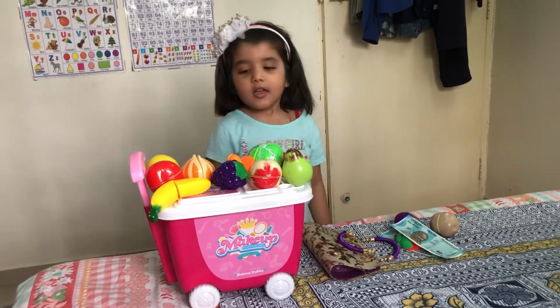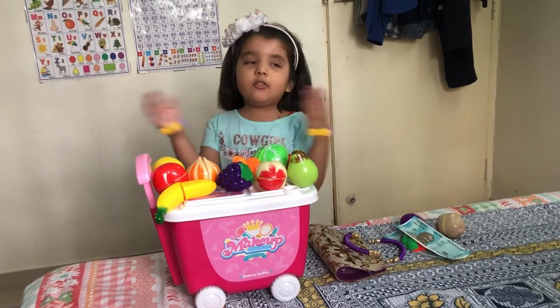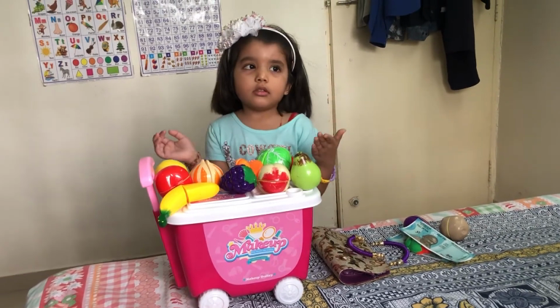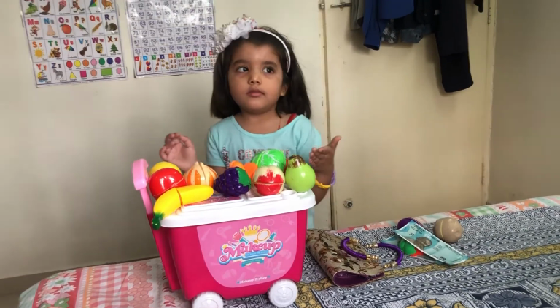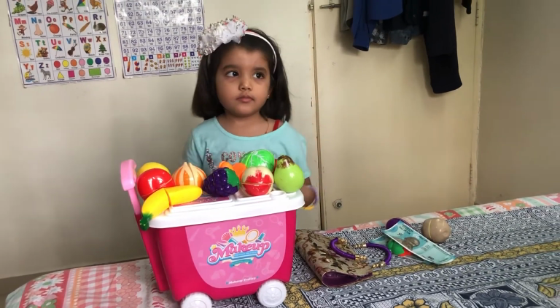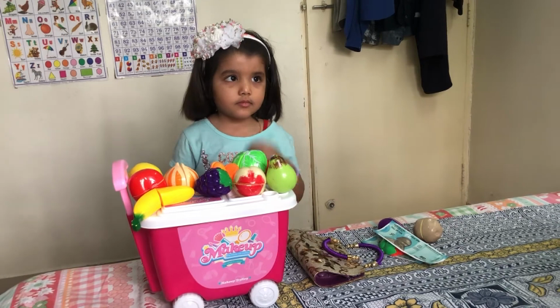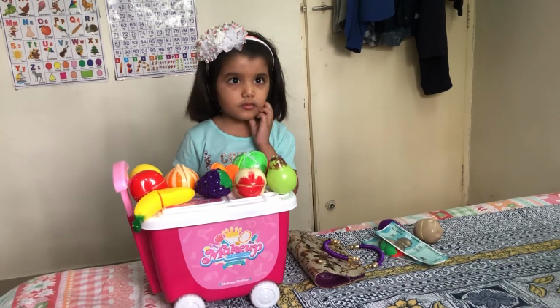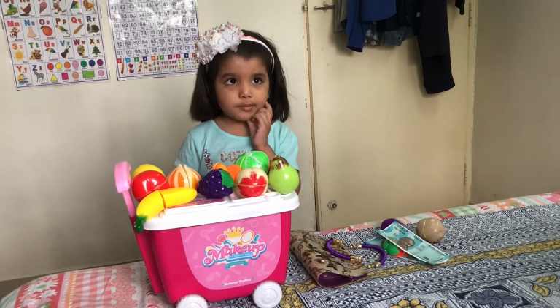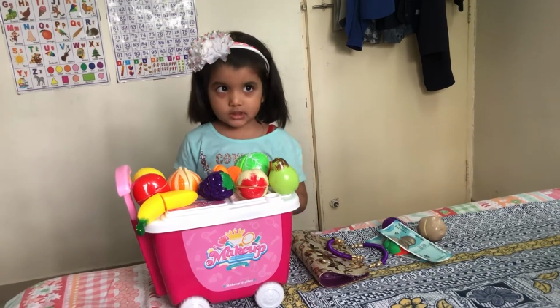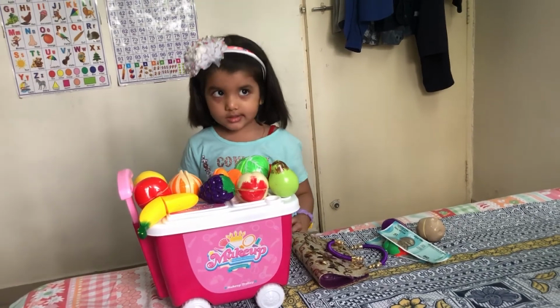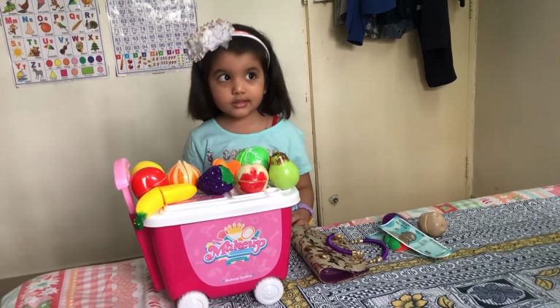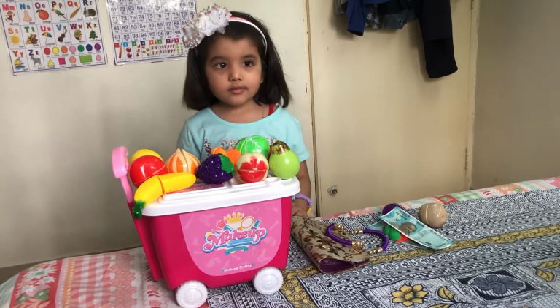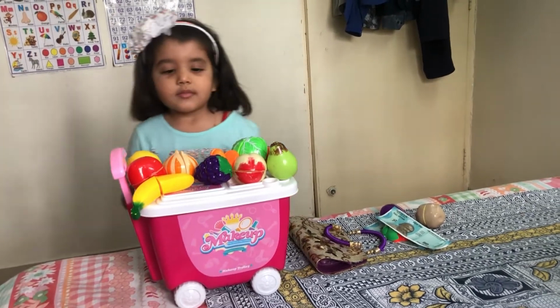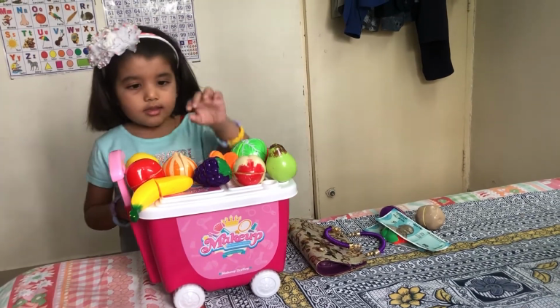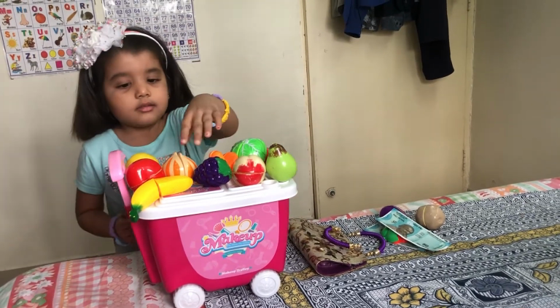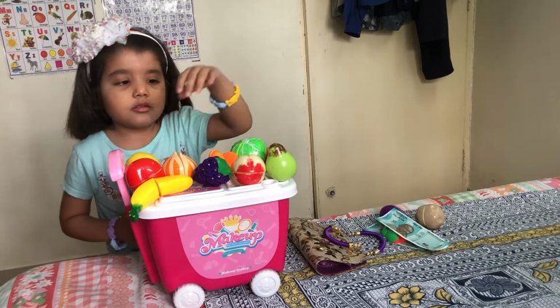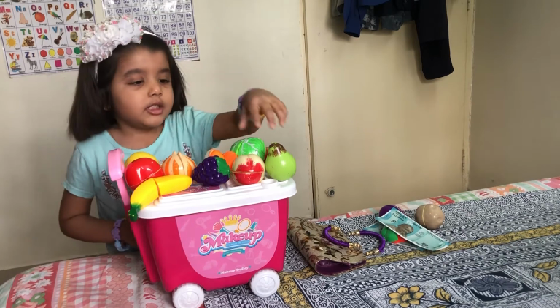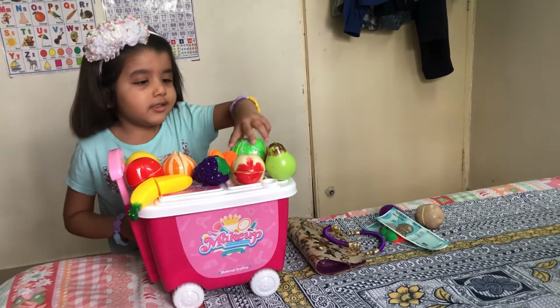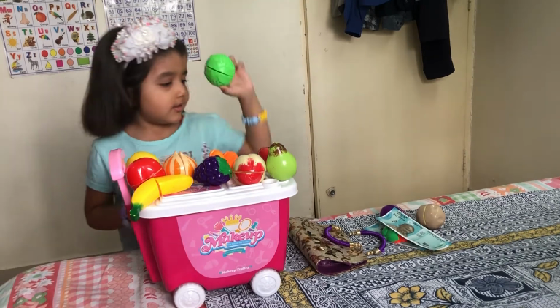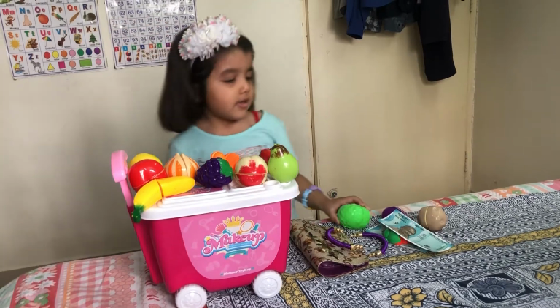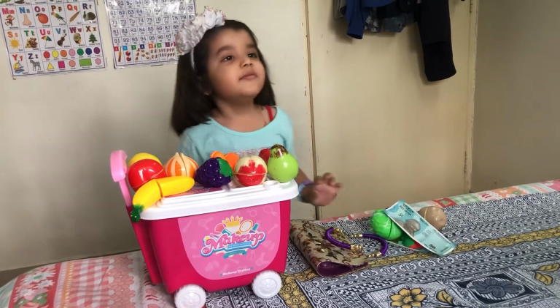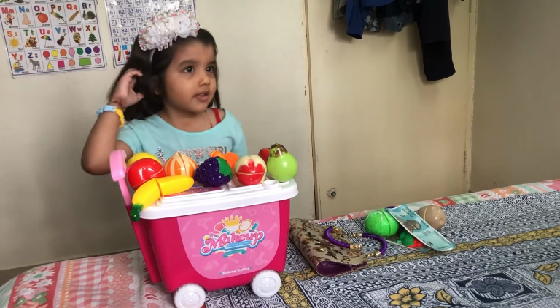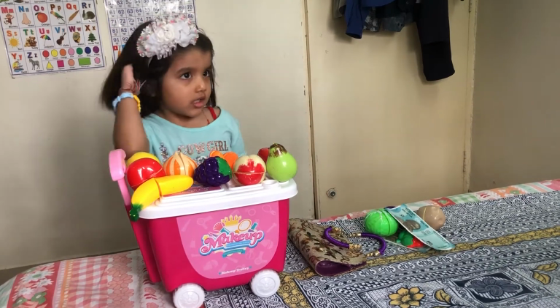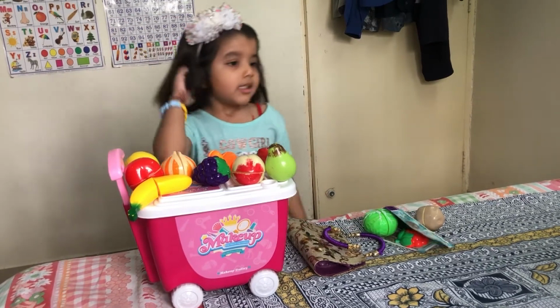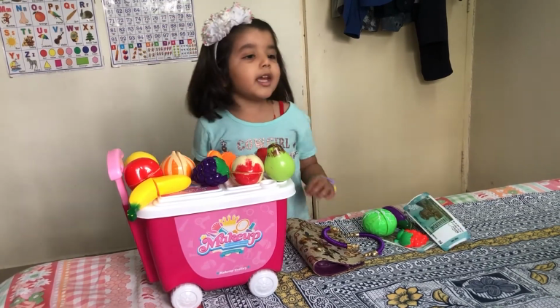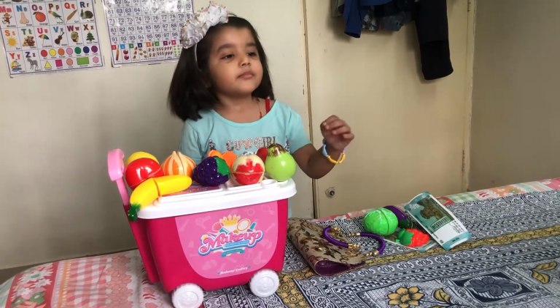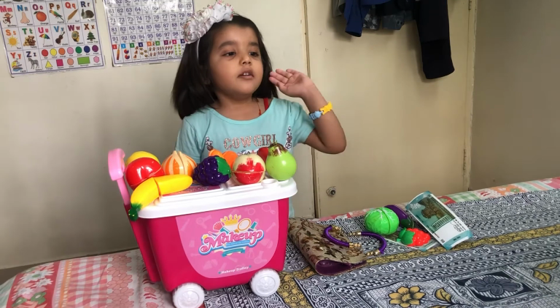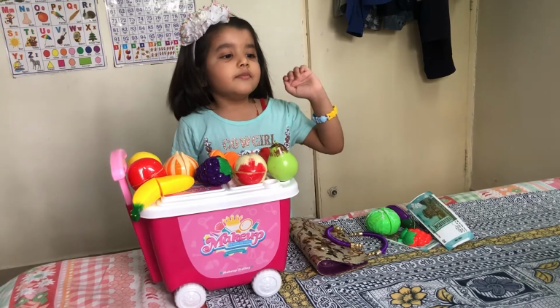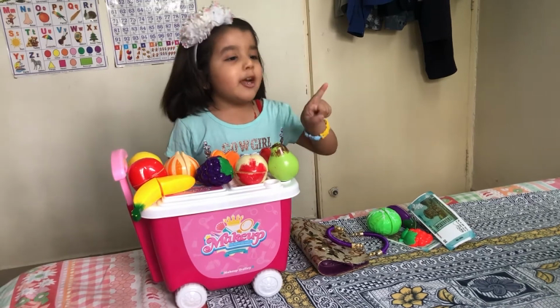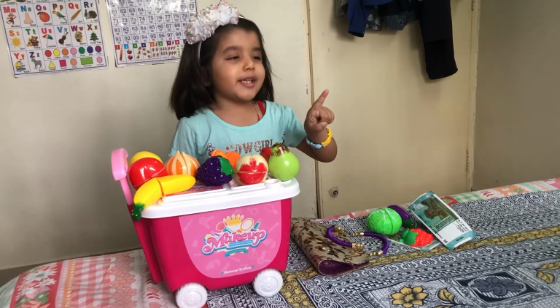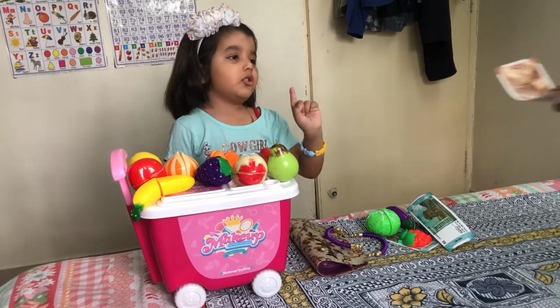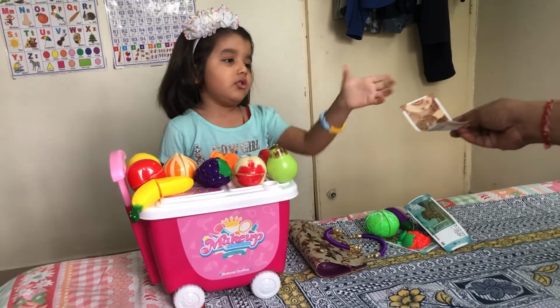What do you want? I want cabbage. How much is it? It says 10 rubies. Okay, thank you.